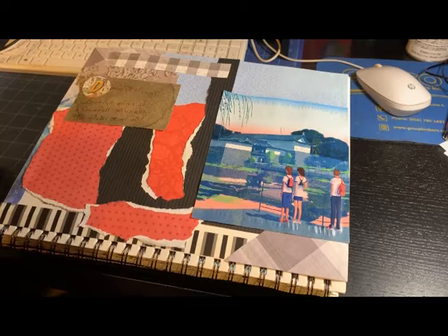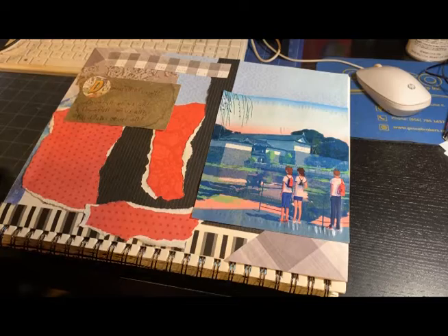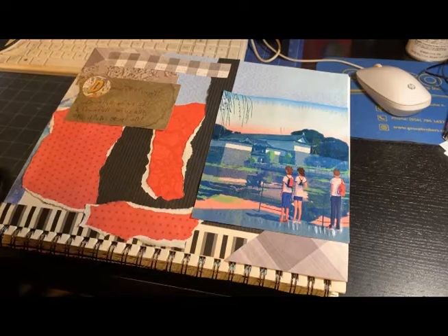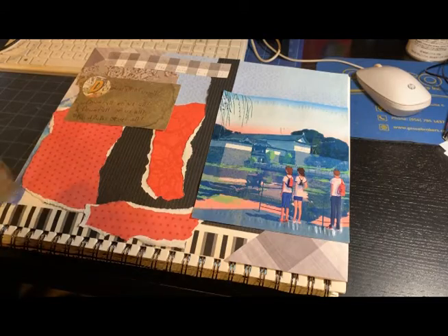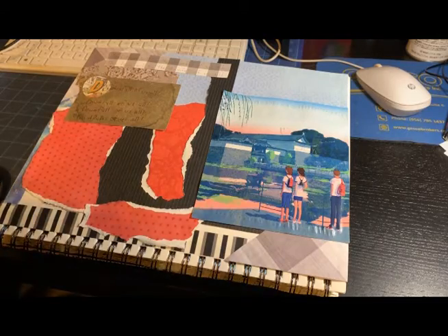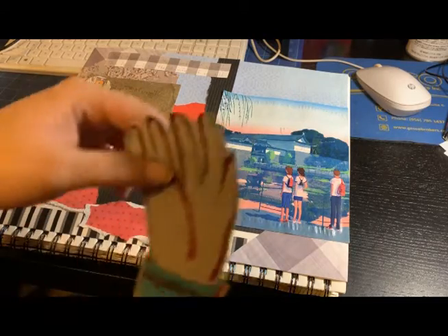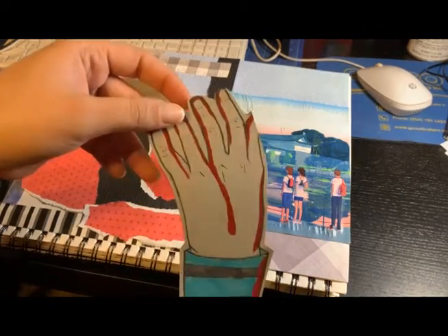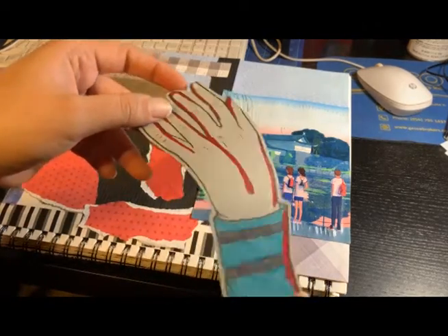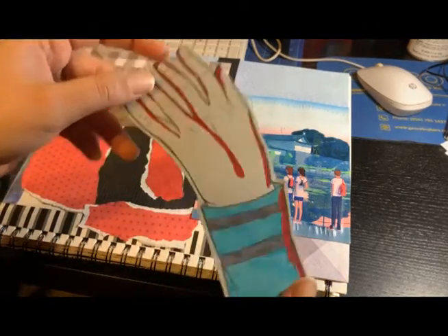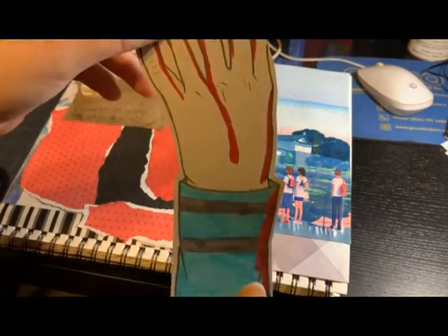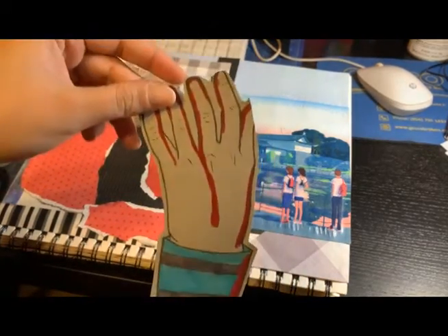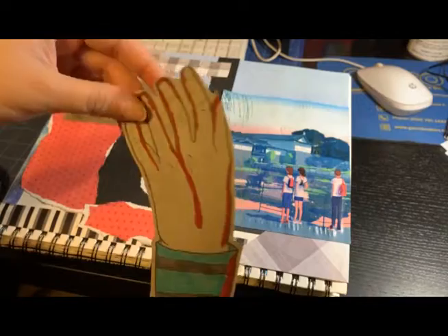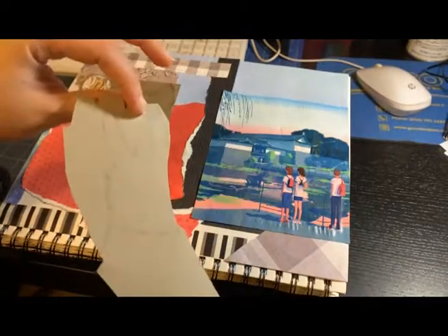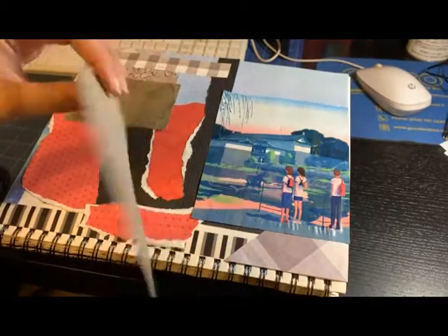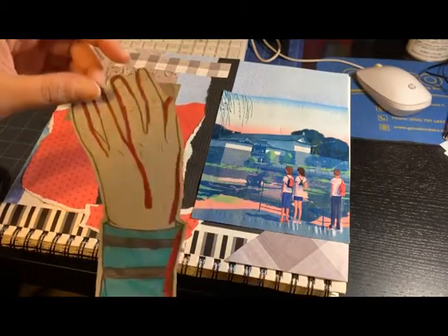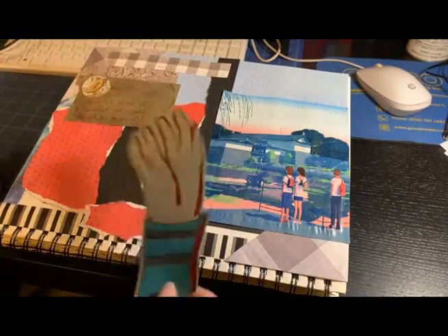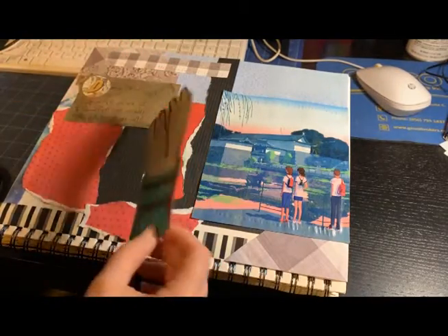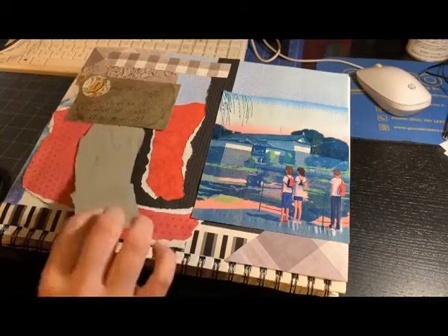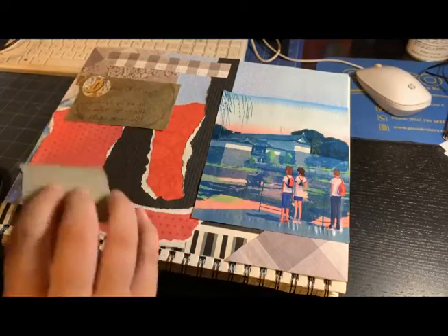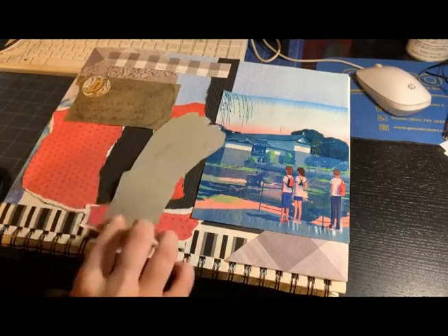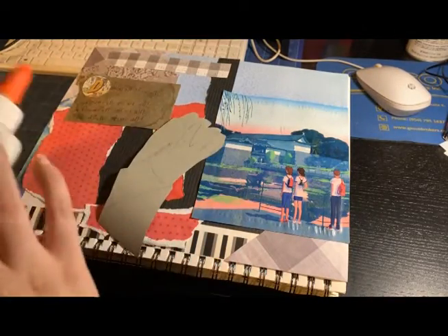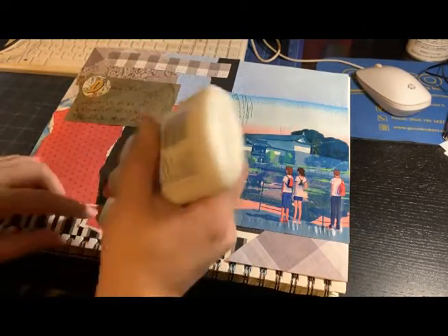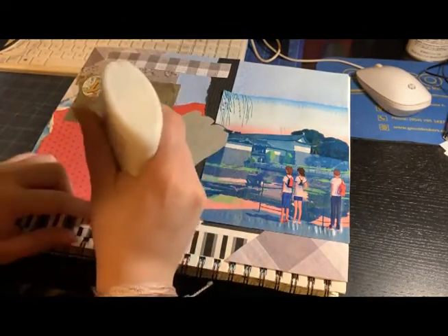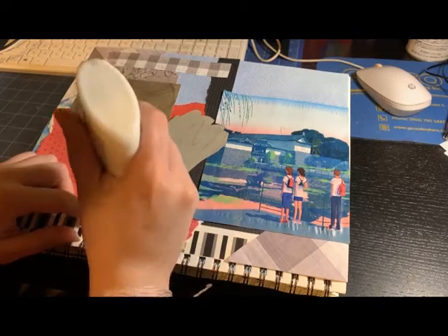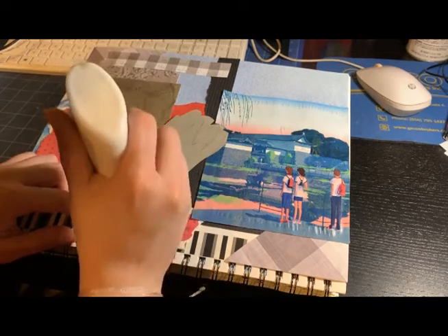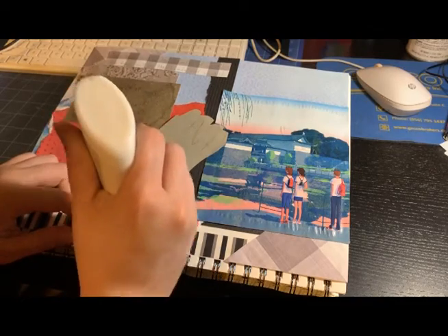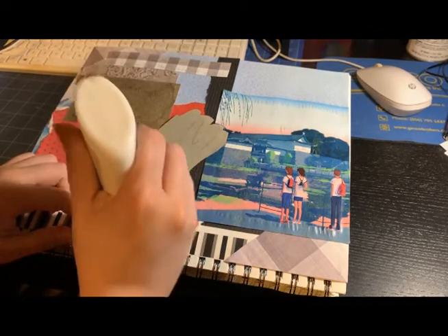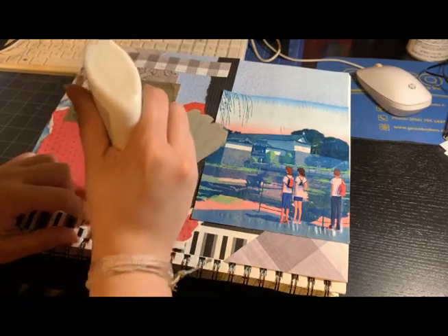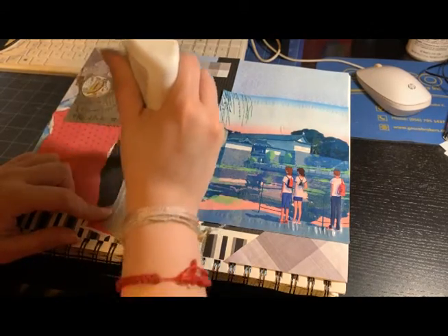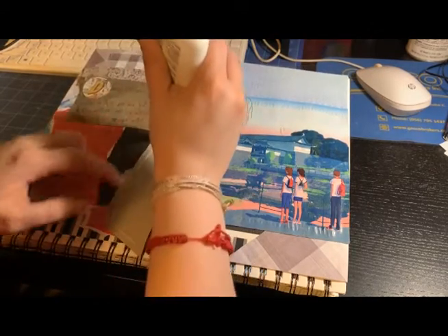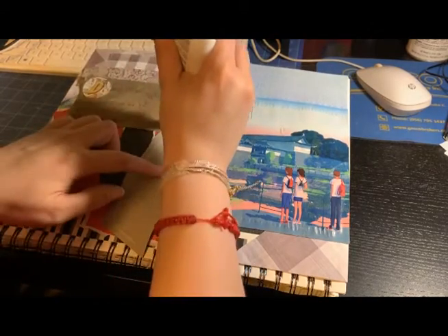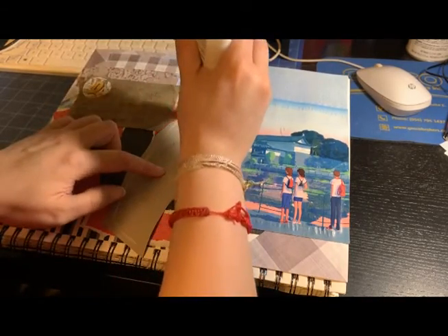This is the drawing for the journal. You can see in the back when I was trying it for the first time and how it was turning out, so then I flipped the page and decided to do it the way you guys see it.